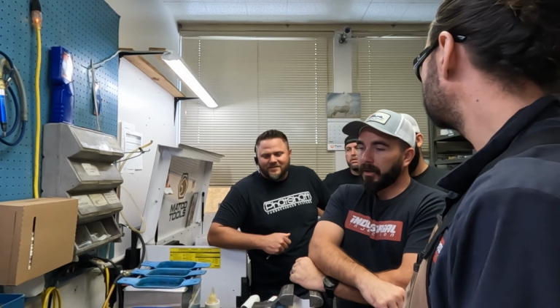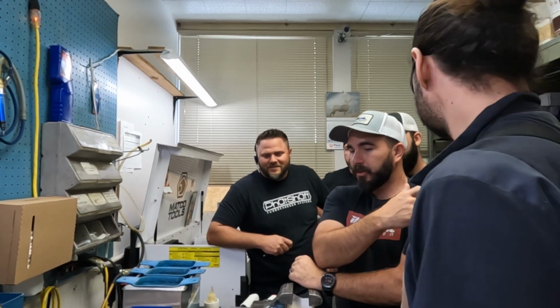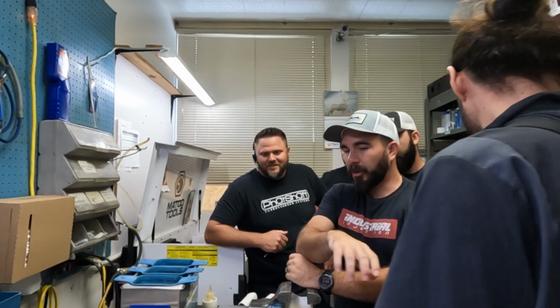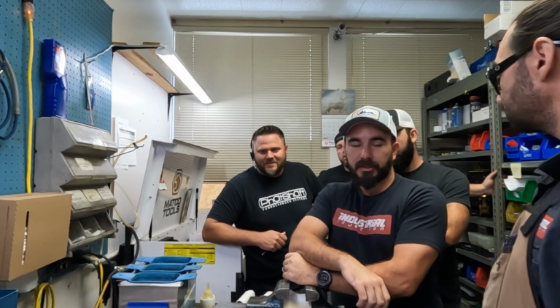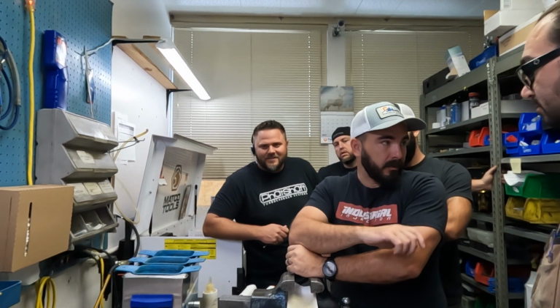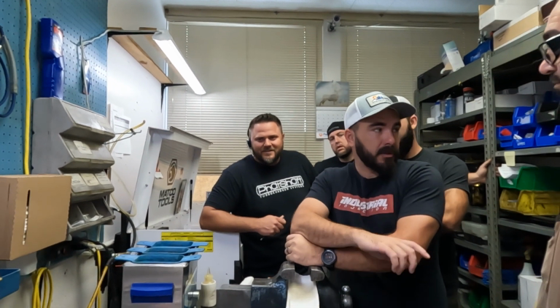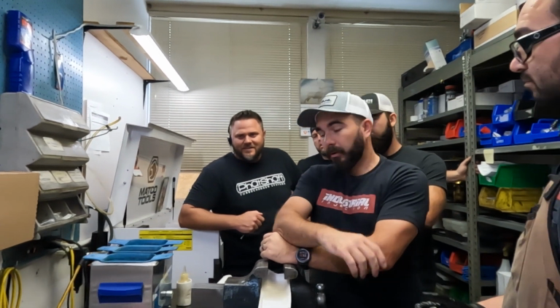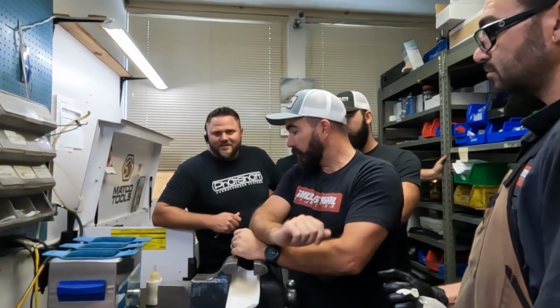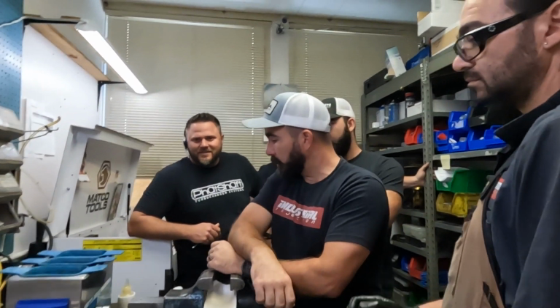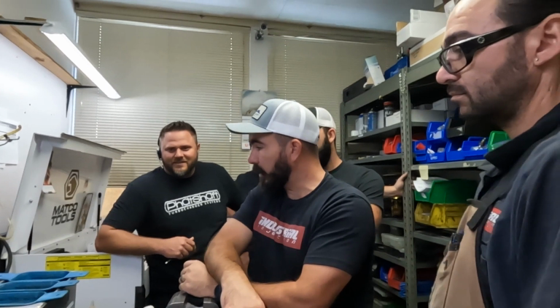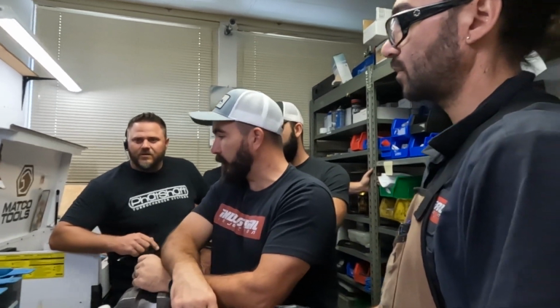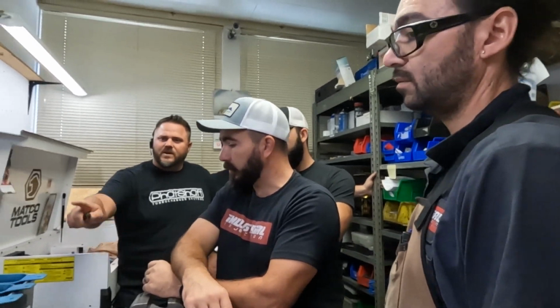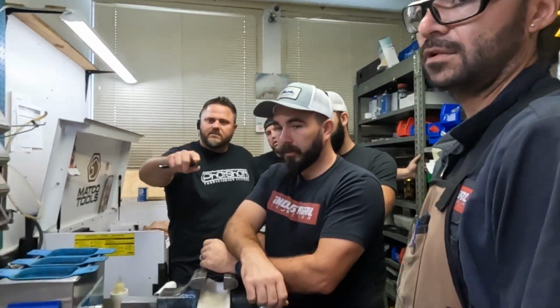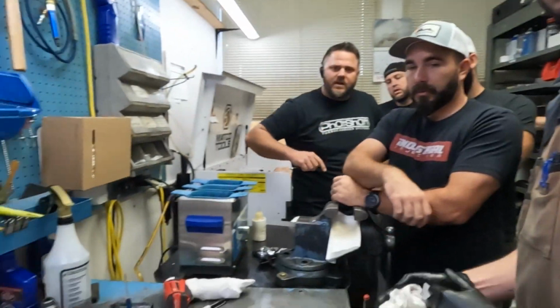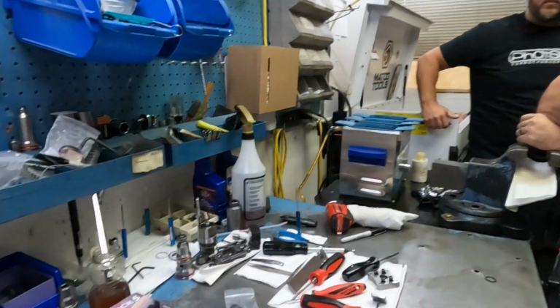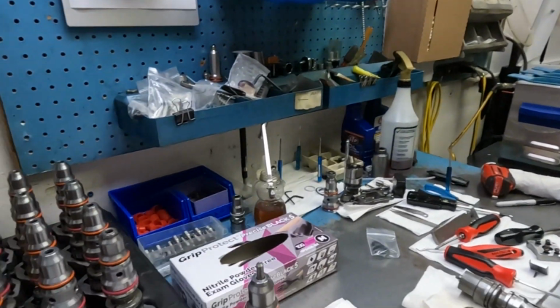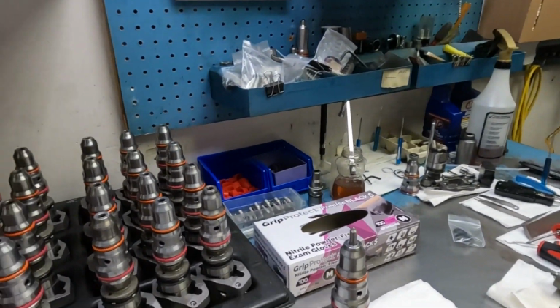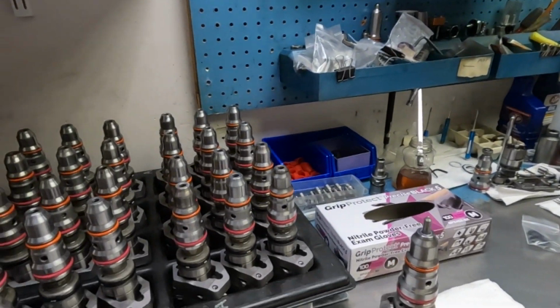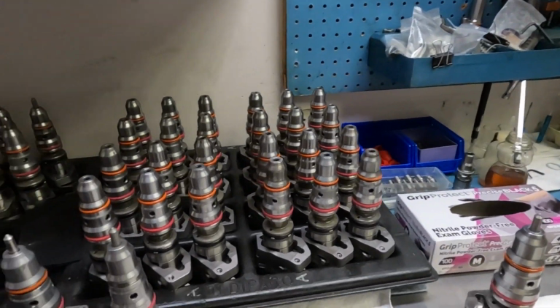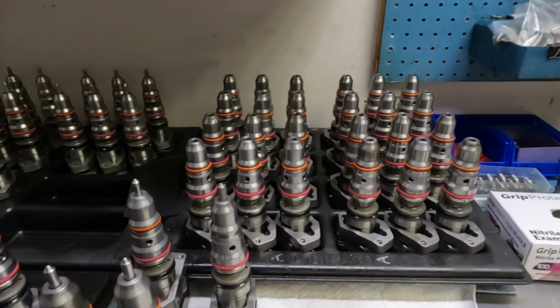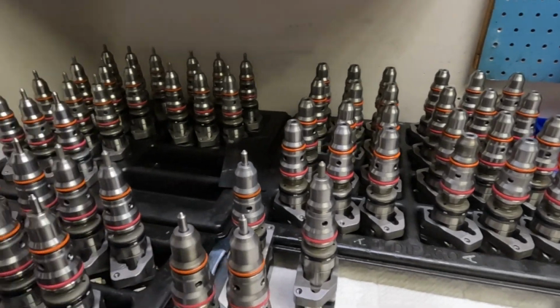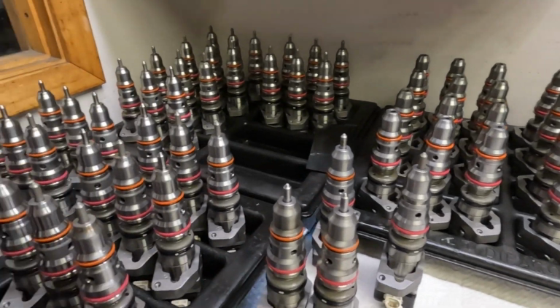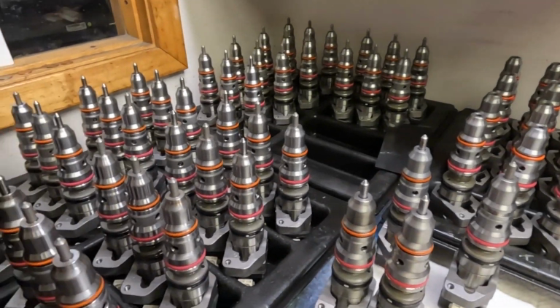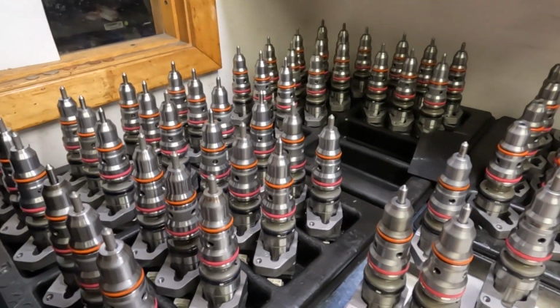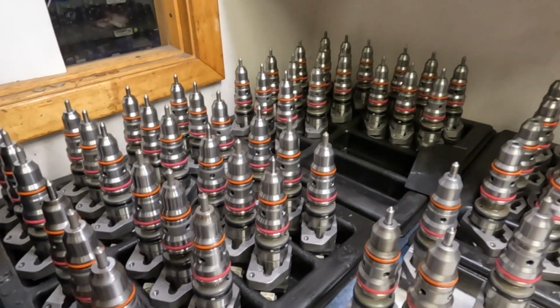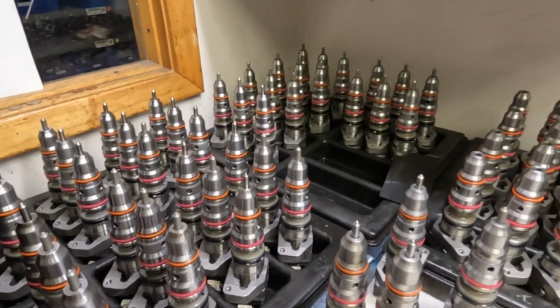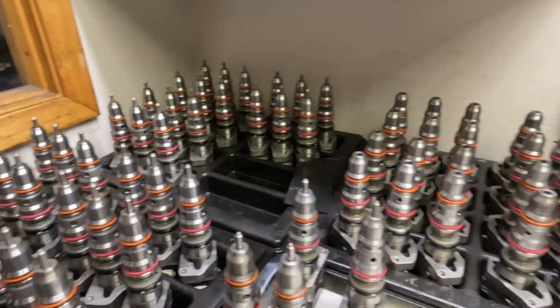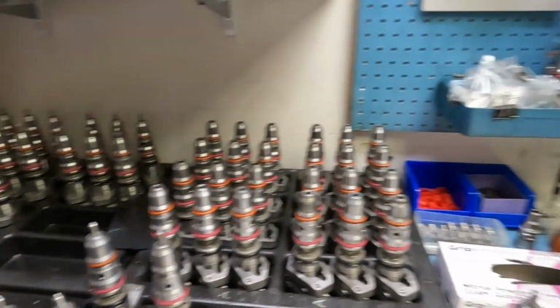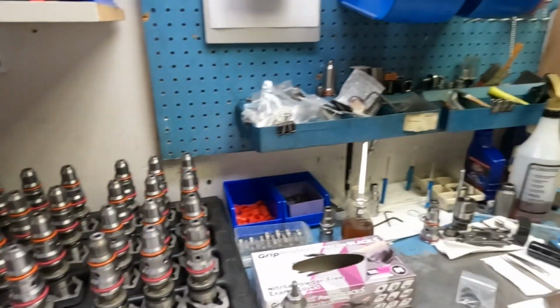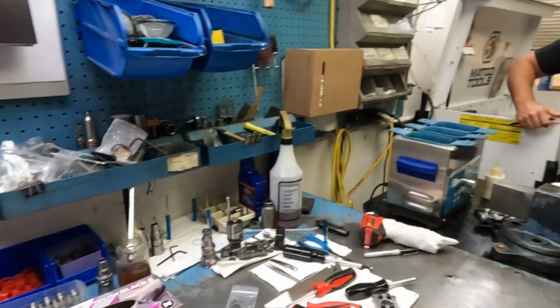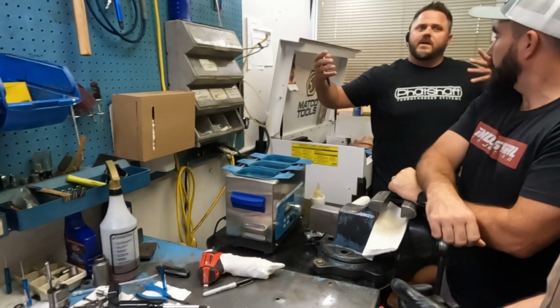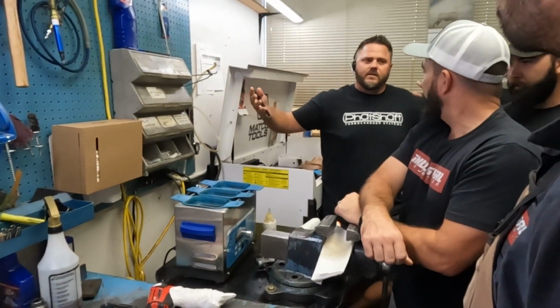You didn't just rebuild this injector and throw it in the machine and go, alright, that's good enough to send out to somebody. All those are rebuilt and ready to calibrate, but you have to pass them through calibration. They are rejected when something's not right in them.